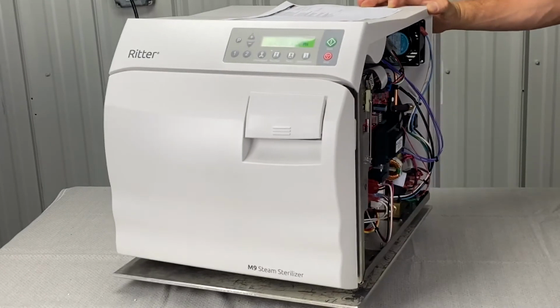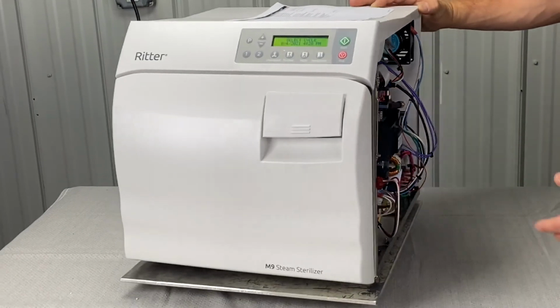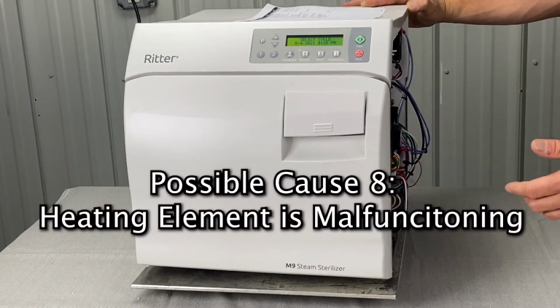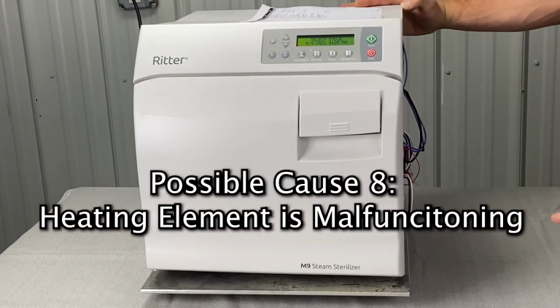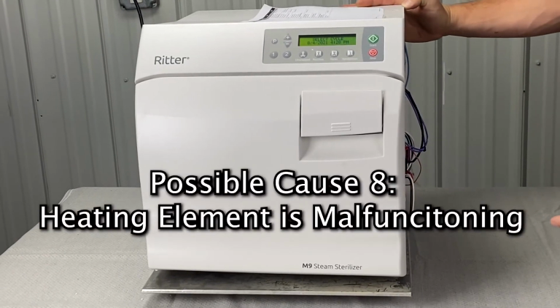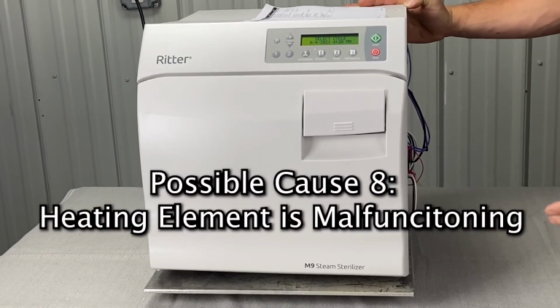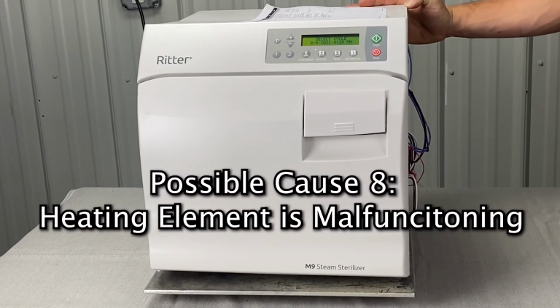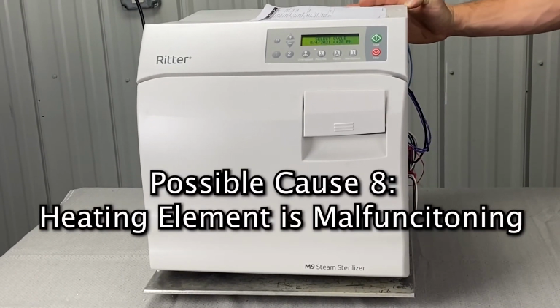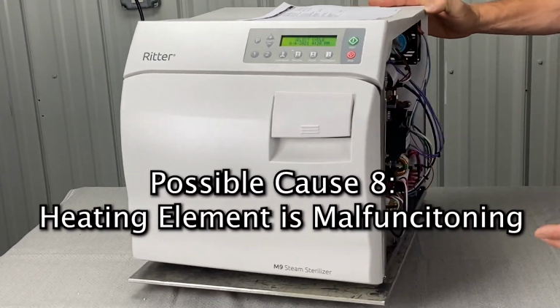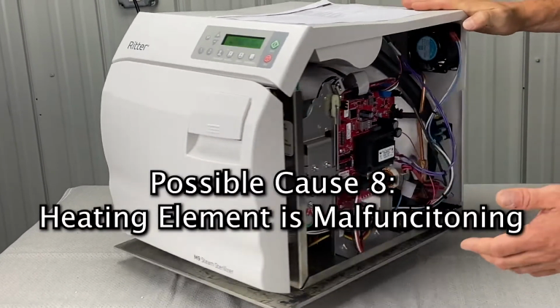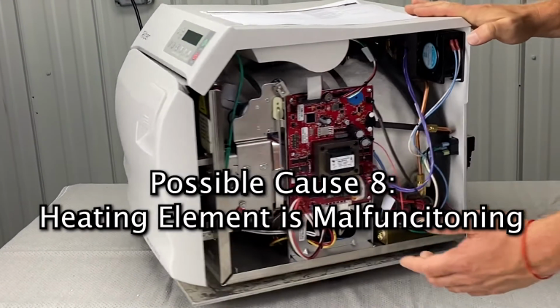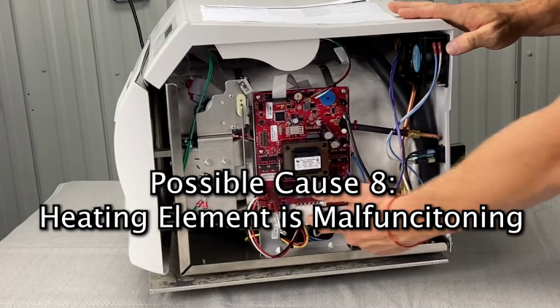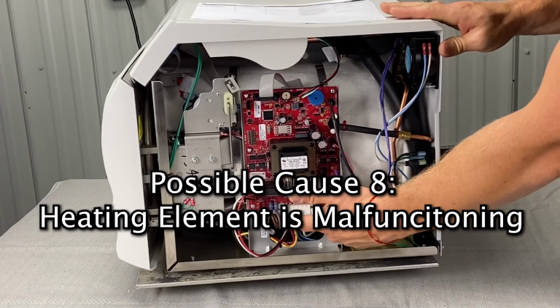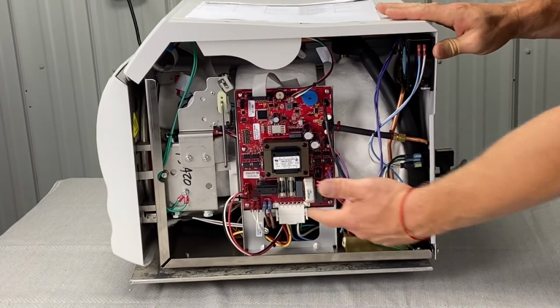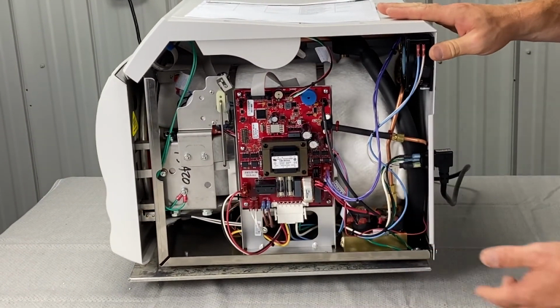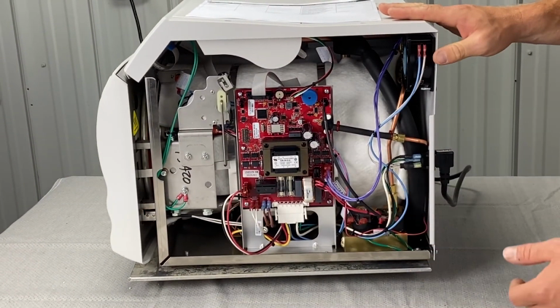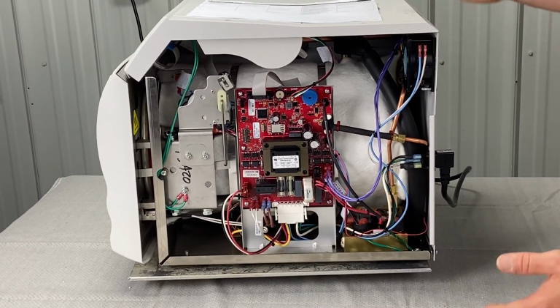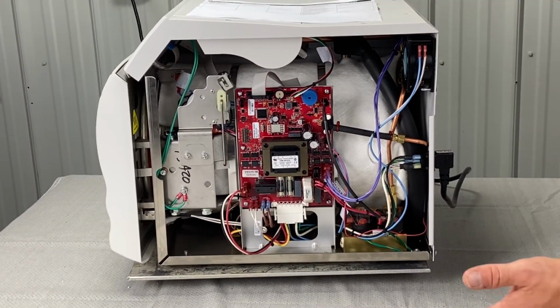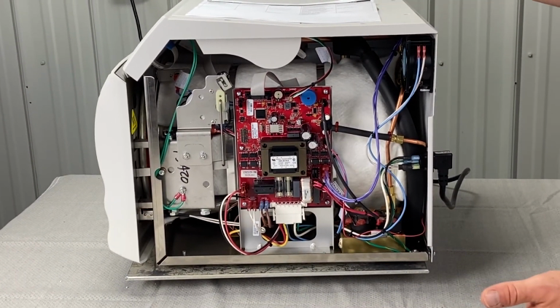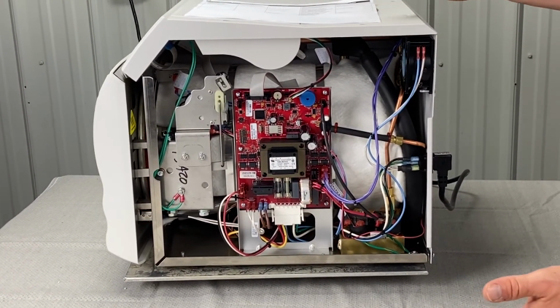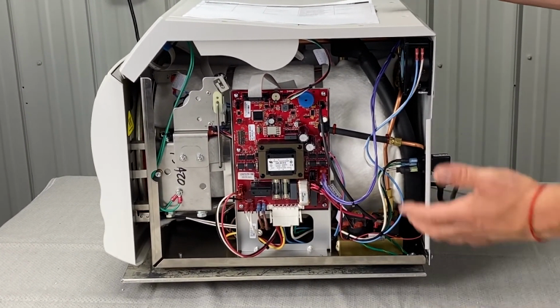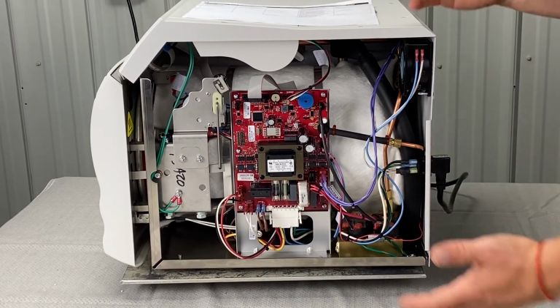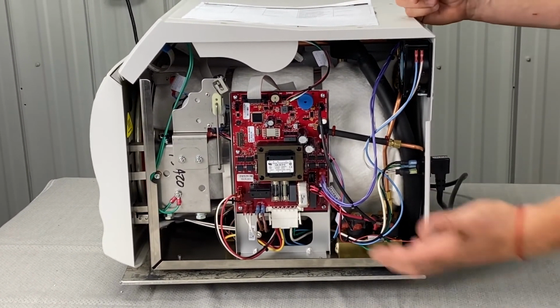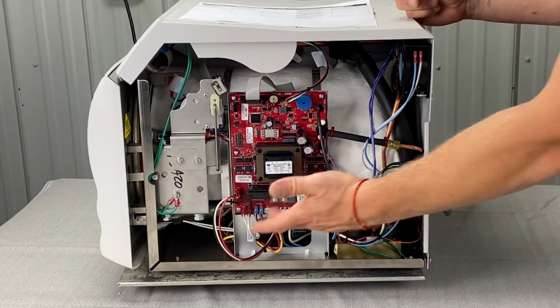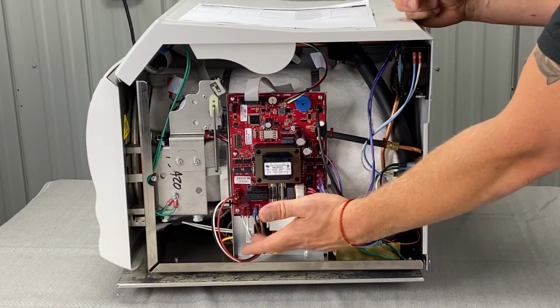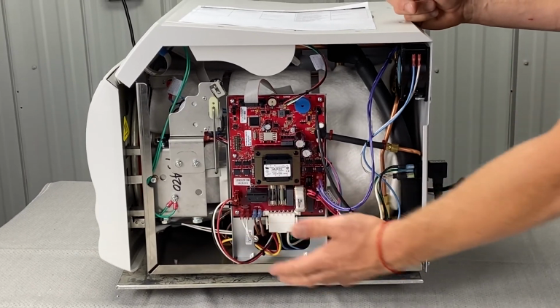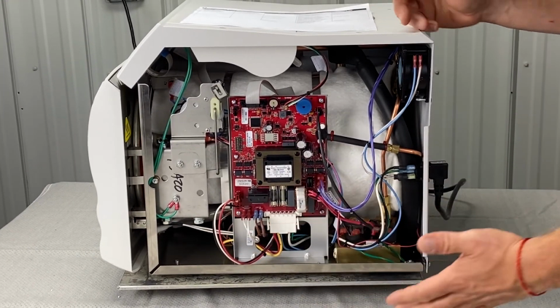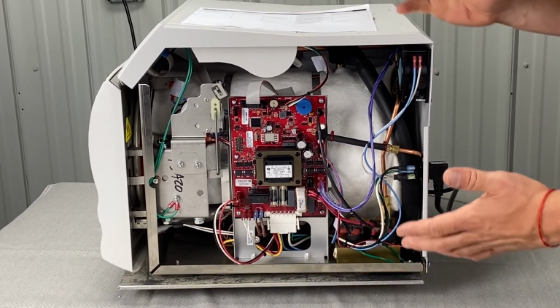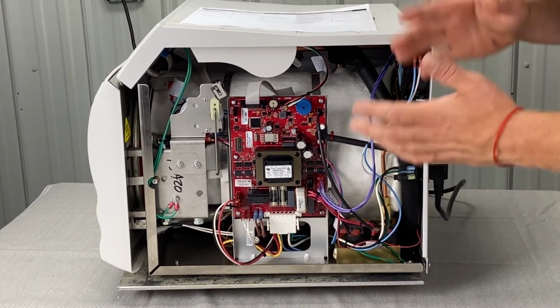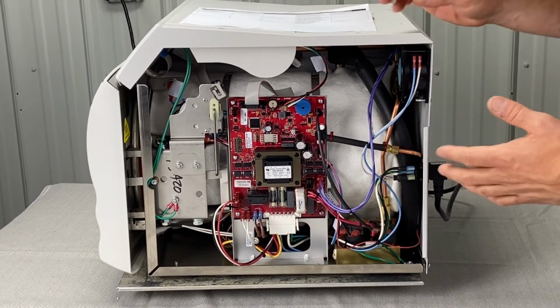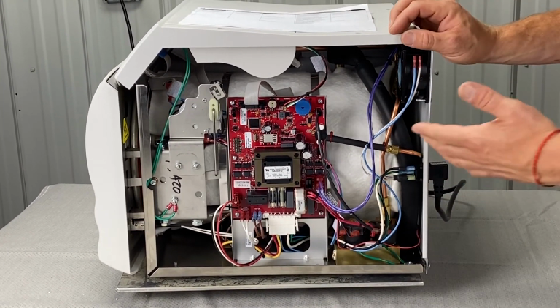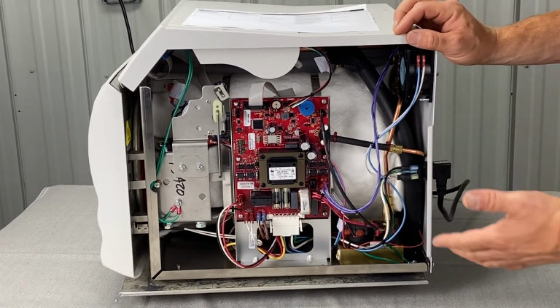It could be that your heating element is going bad. We can do a resistance test — unplug the power and use a multimeter to test the heating element resistance and make sure that's good.